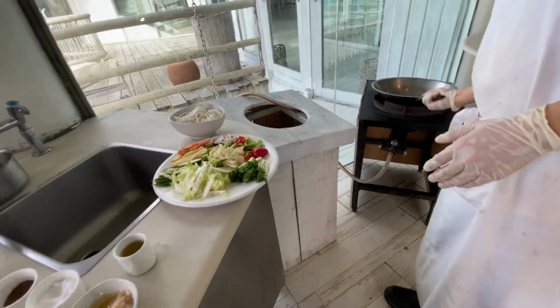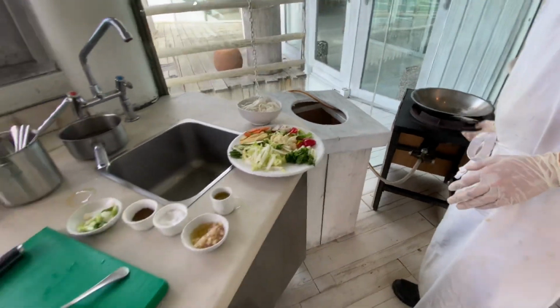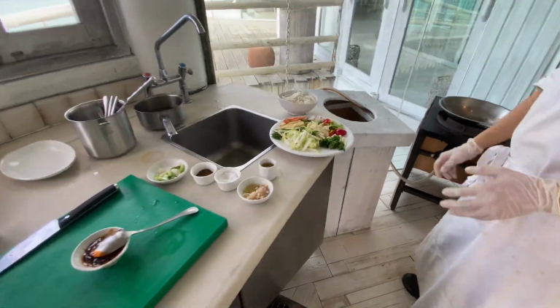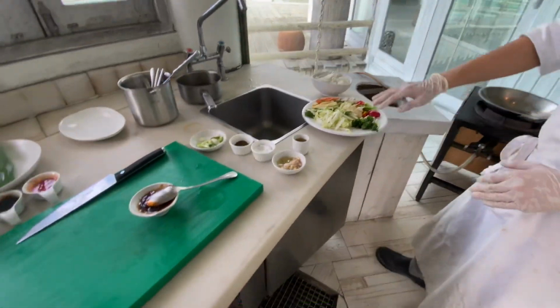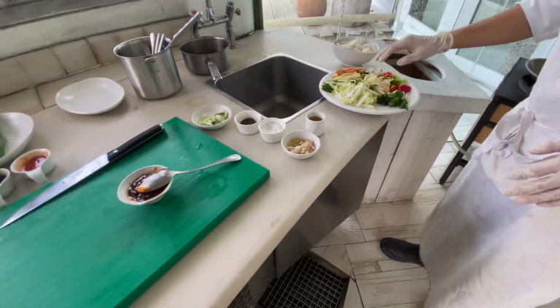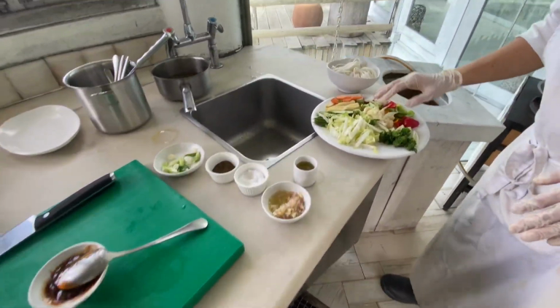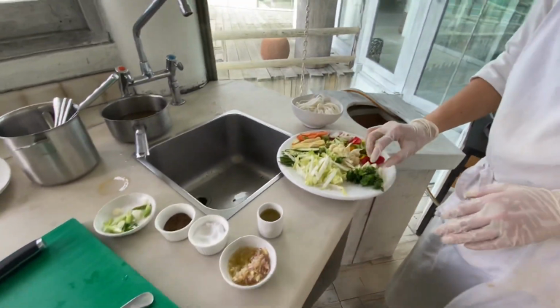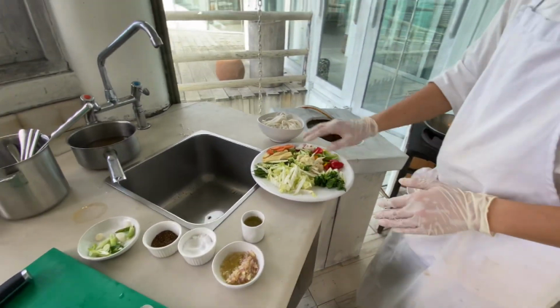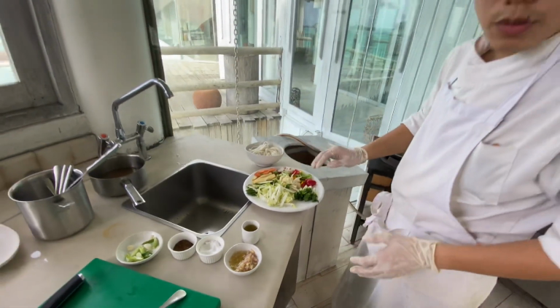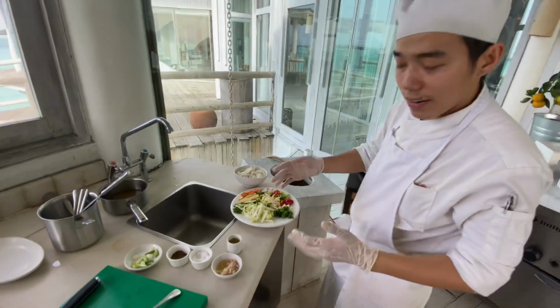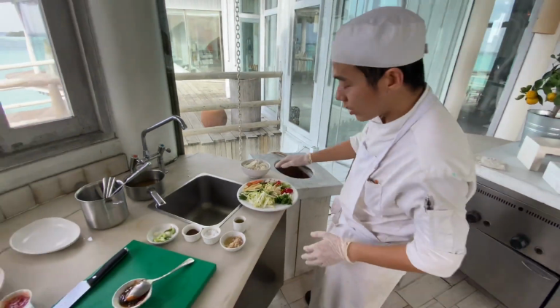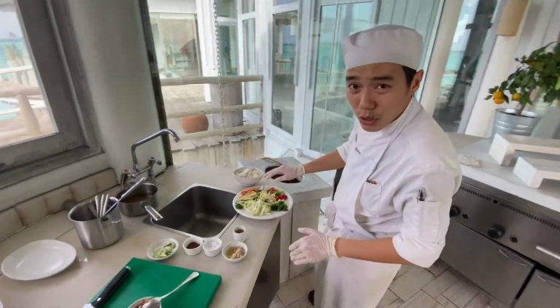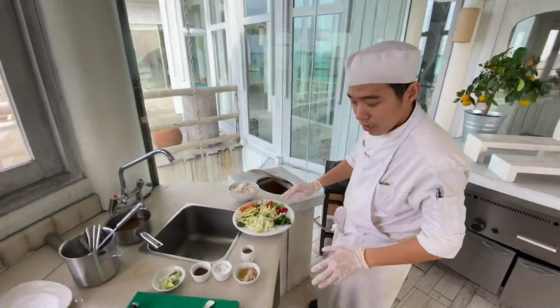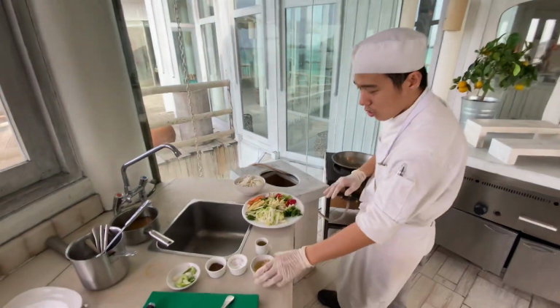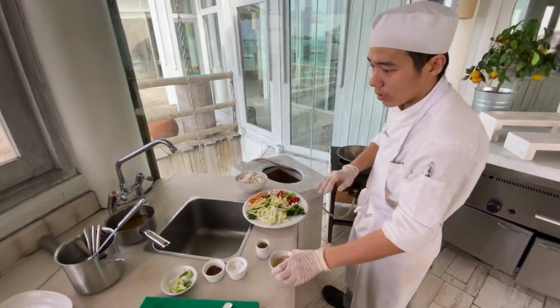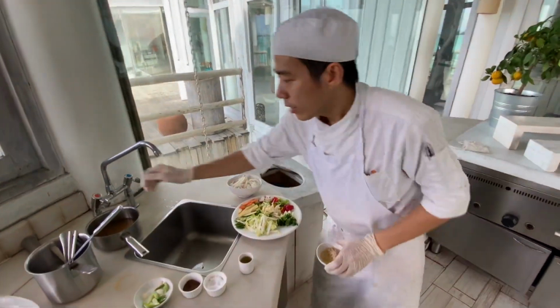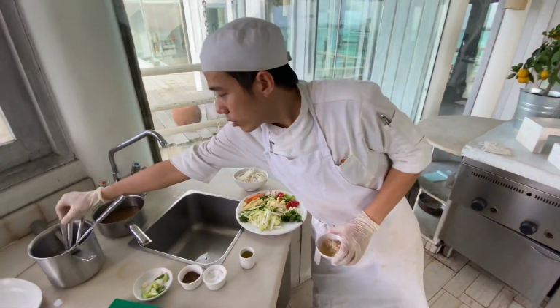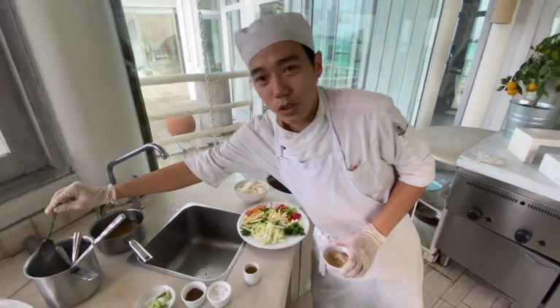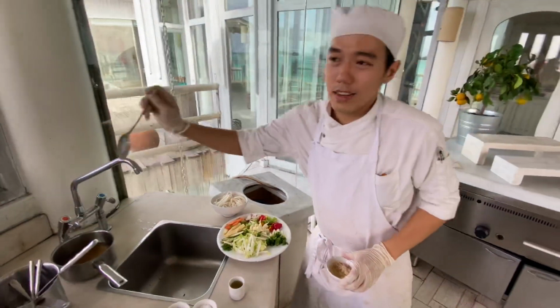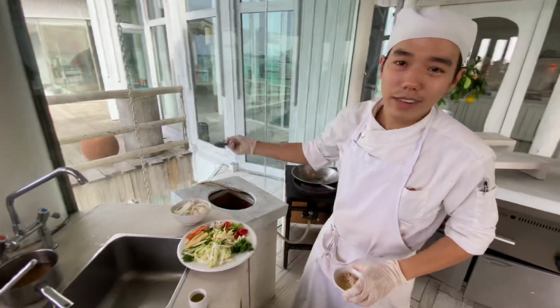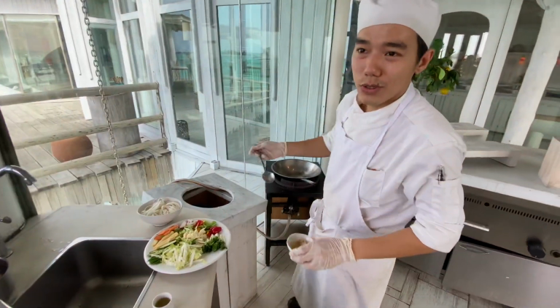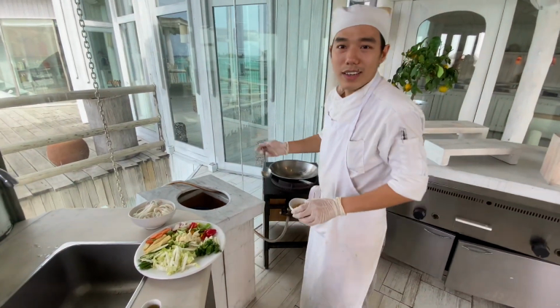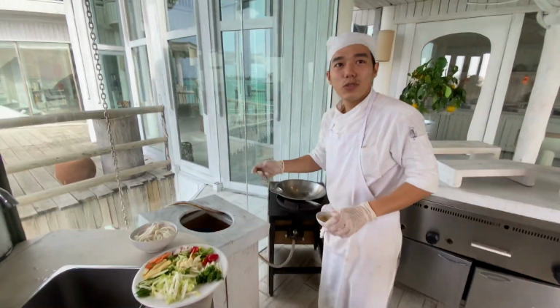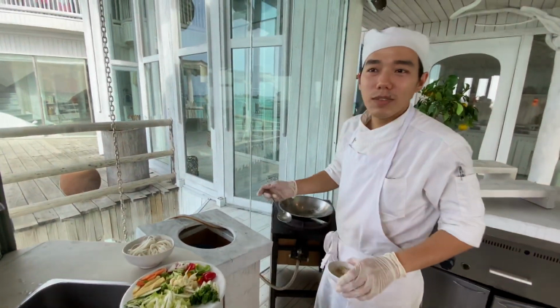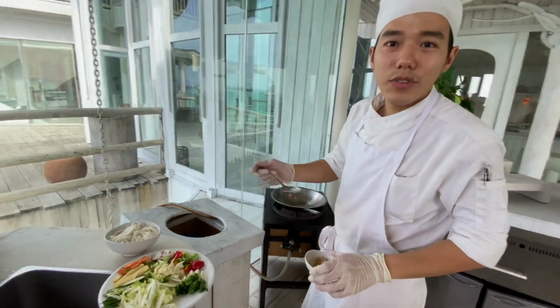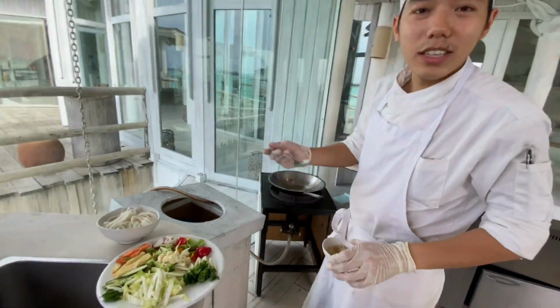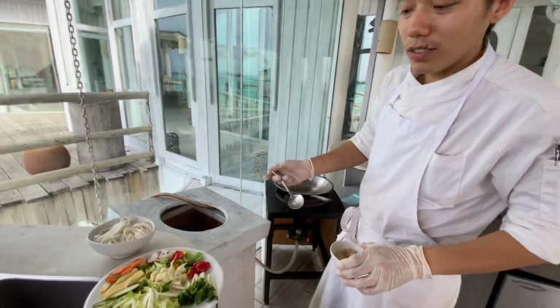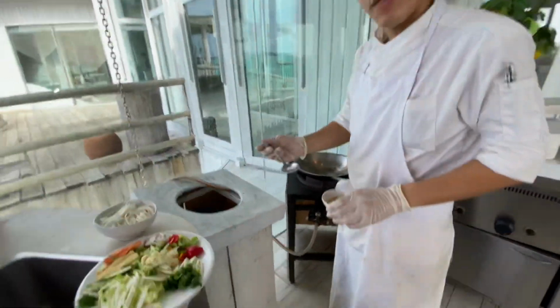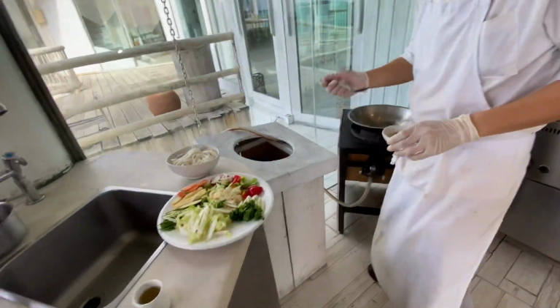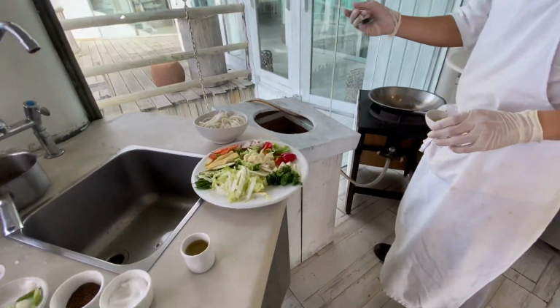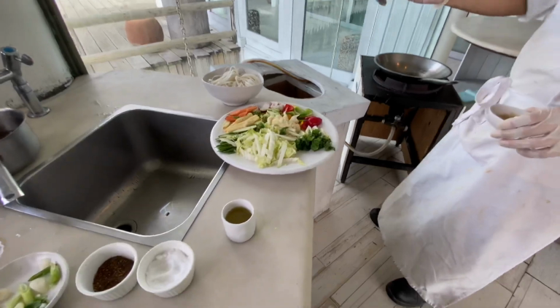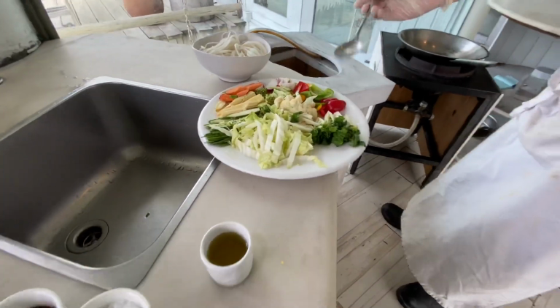In Vietnam we use a lot of vegetables. So what type of vegetable can we add on with the noodle and the sauce? It's like one day you could be lazy, or you have something like fish or chicken. You have the vegetables at home and you can make it.